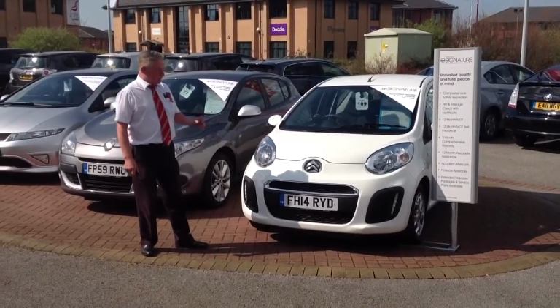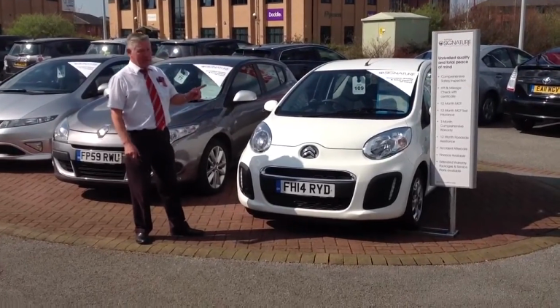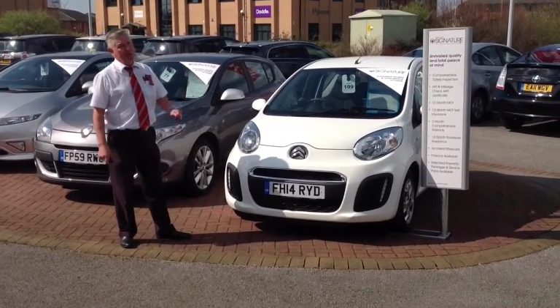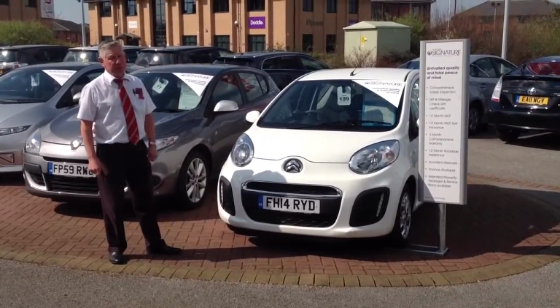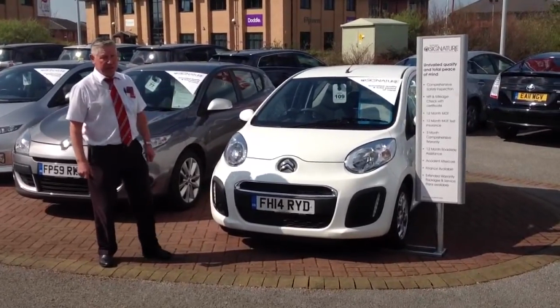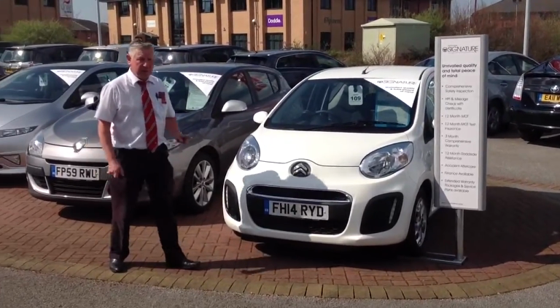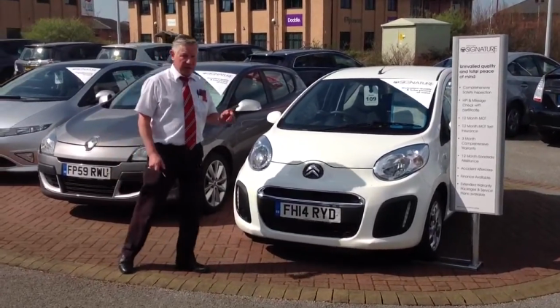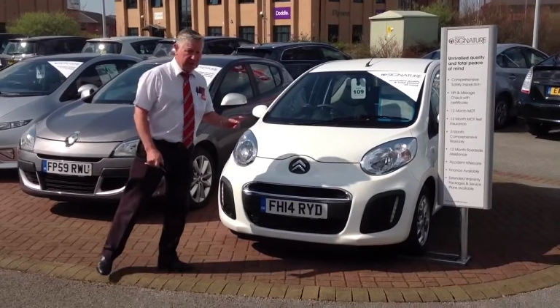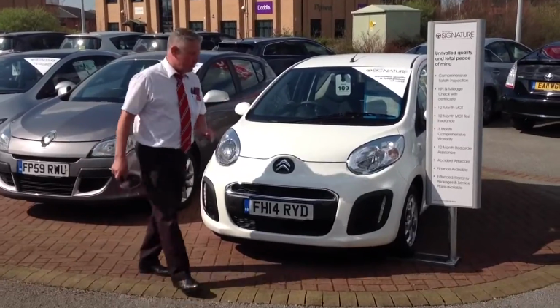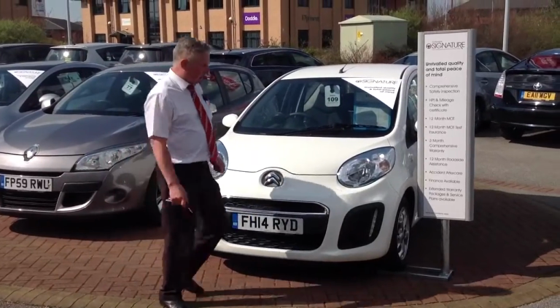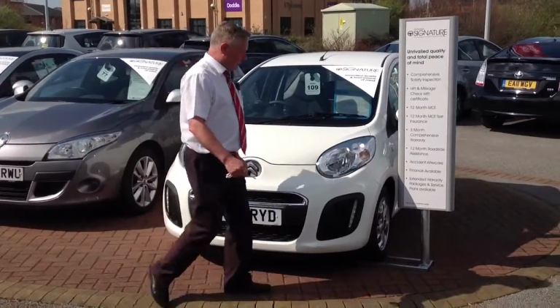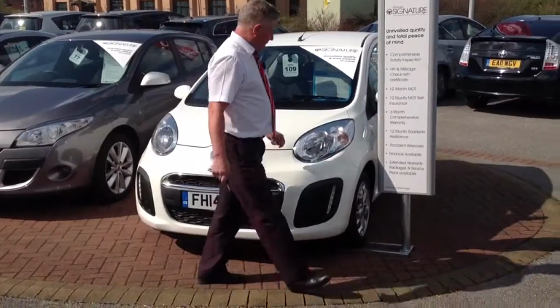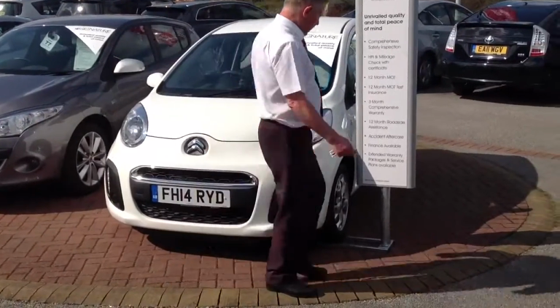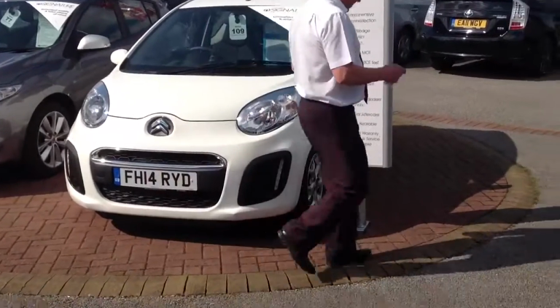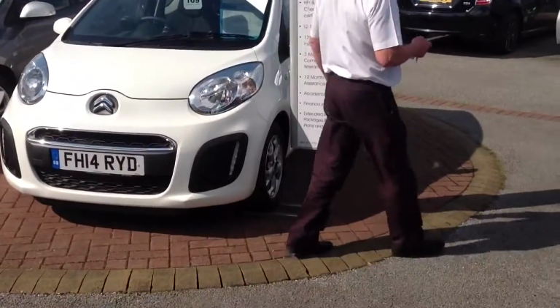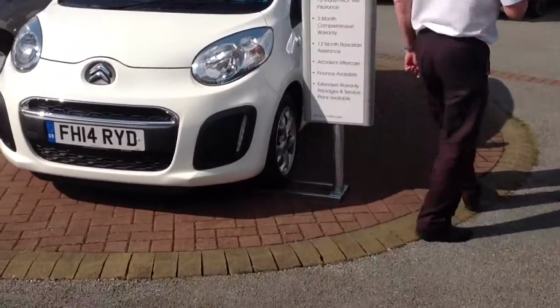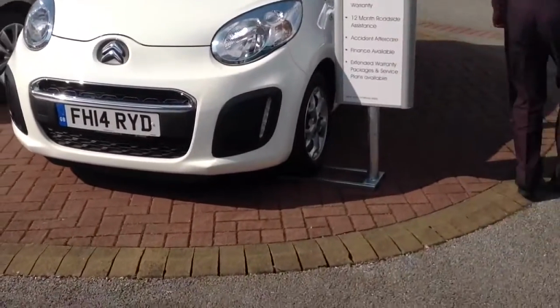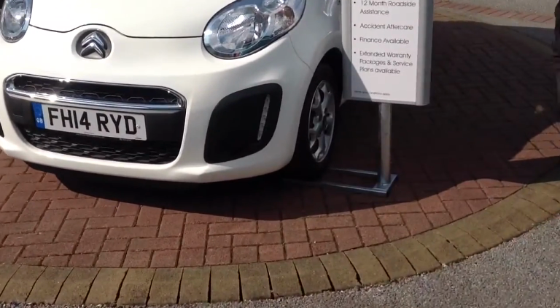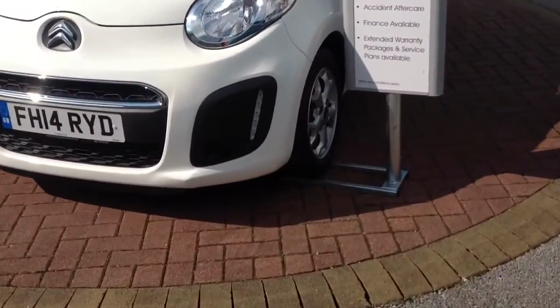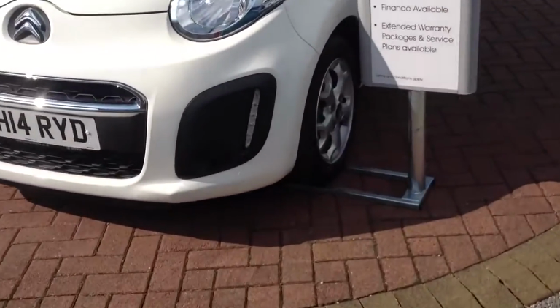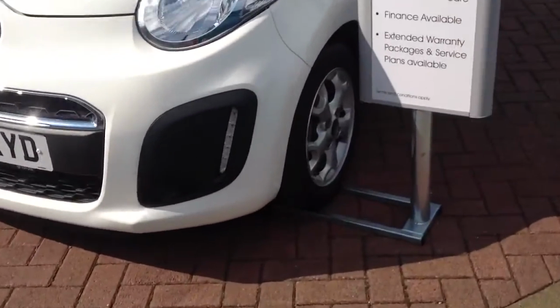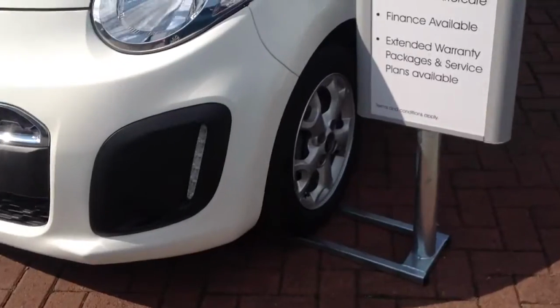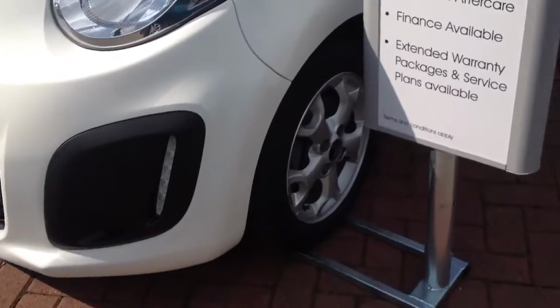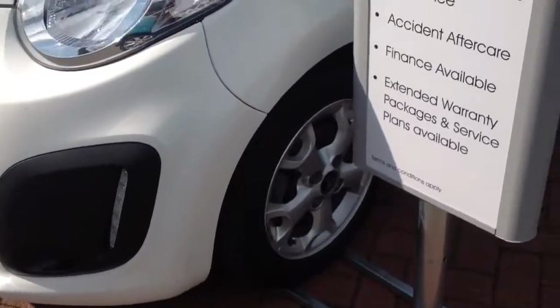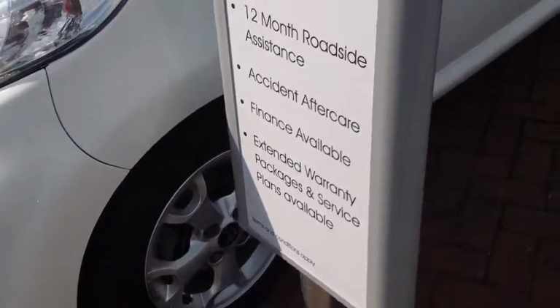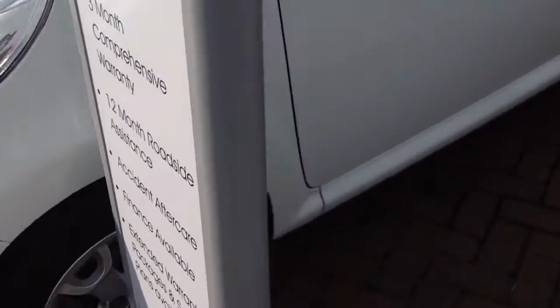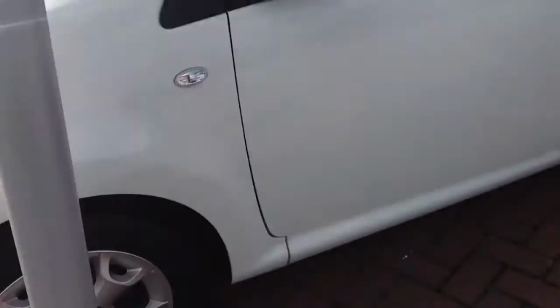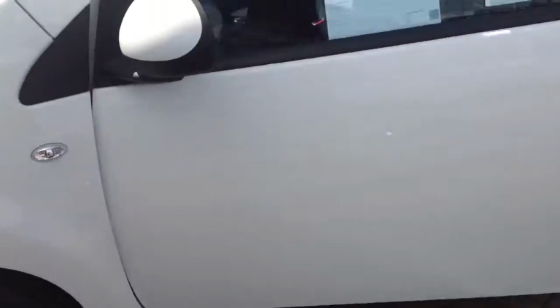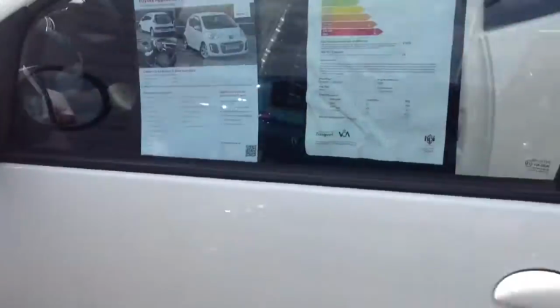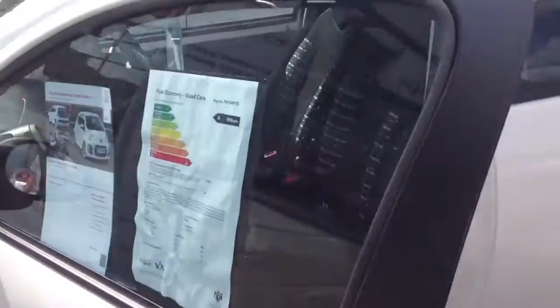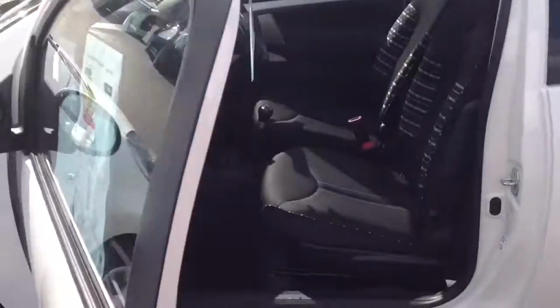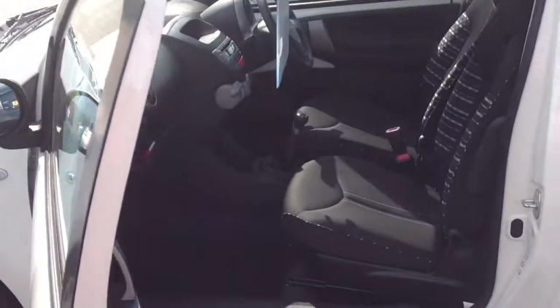It has got the alloy wheels, which is an extra. It's got the air conditioning as well, along with central locking and electric windows.